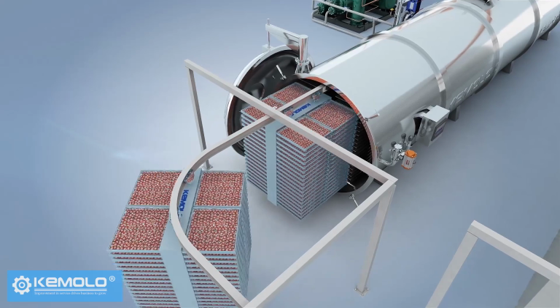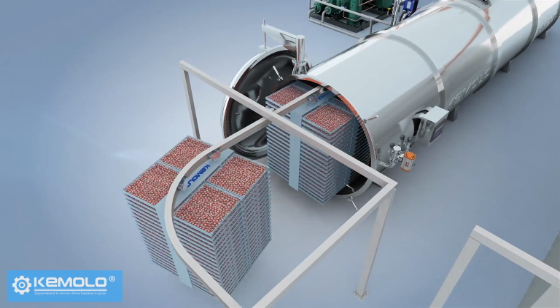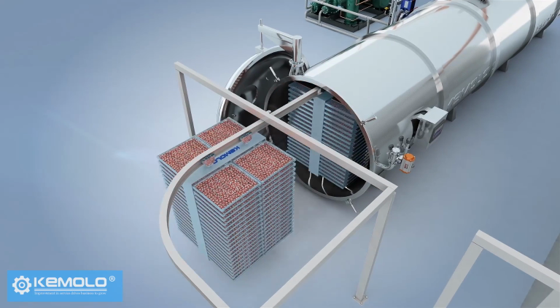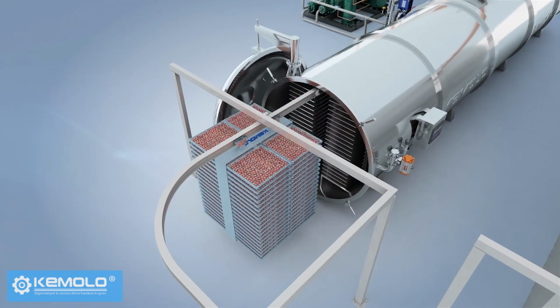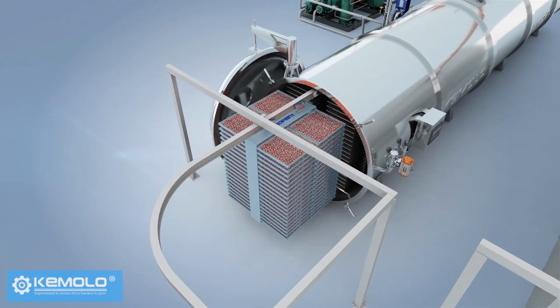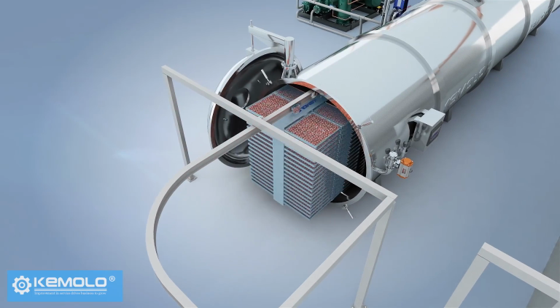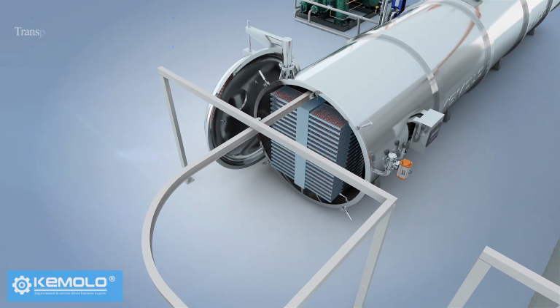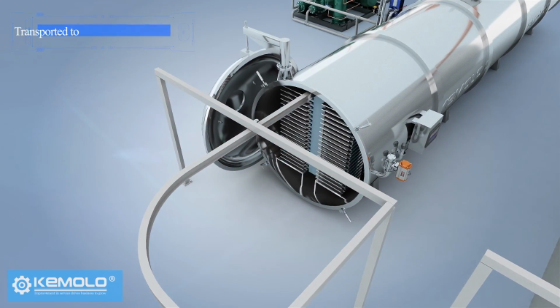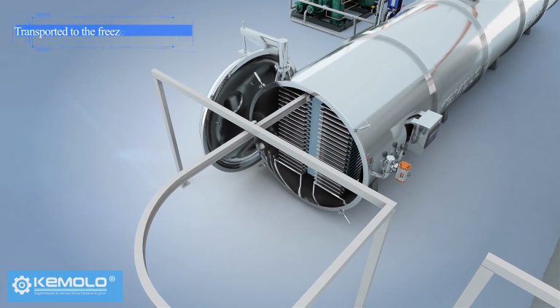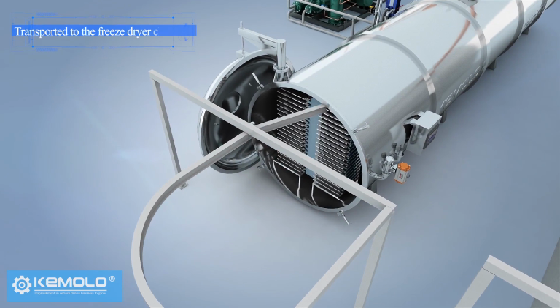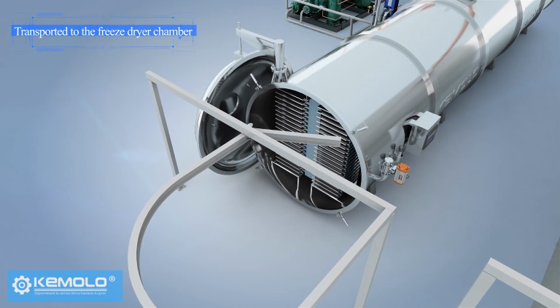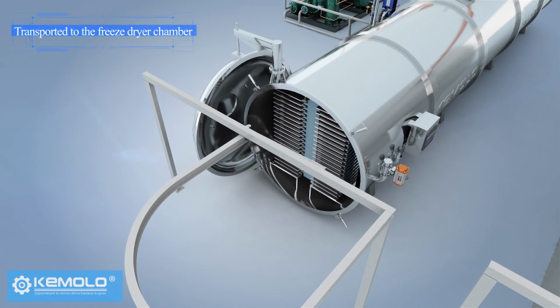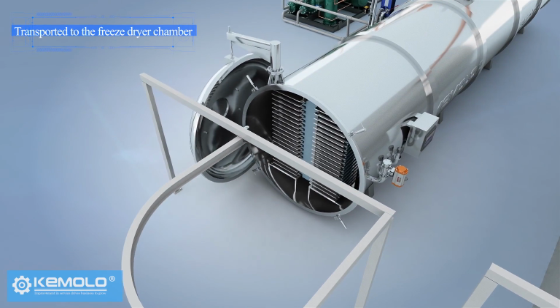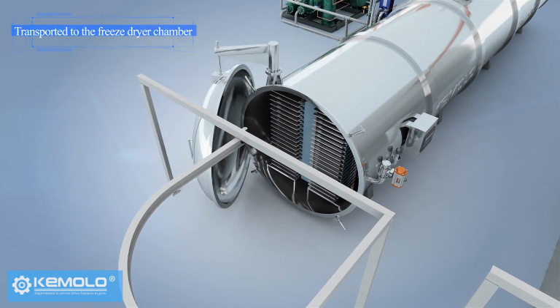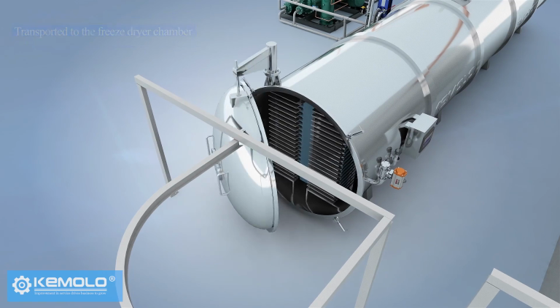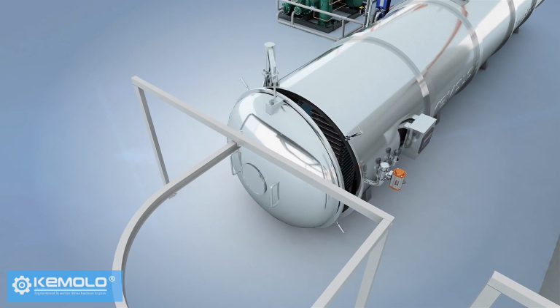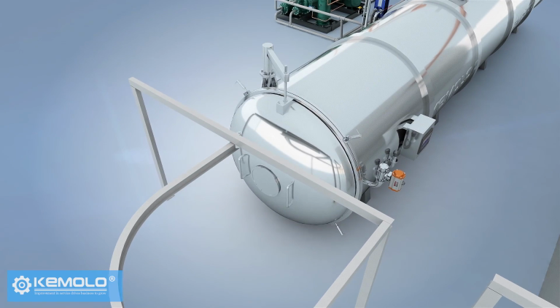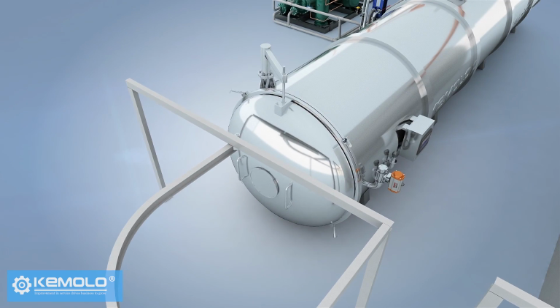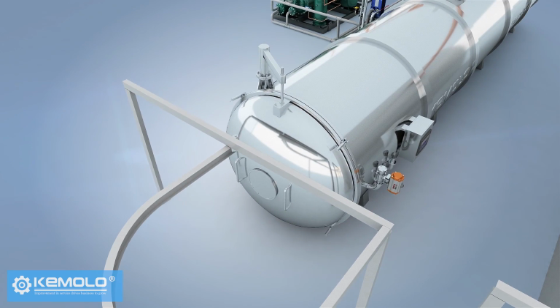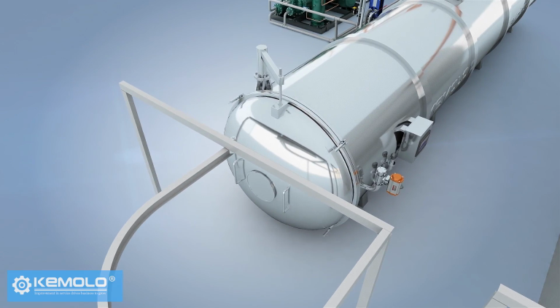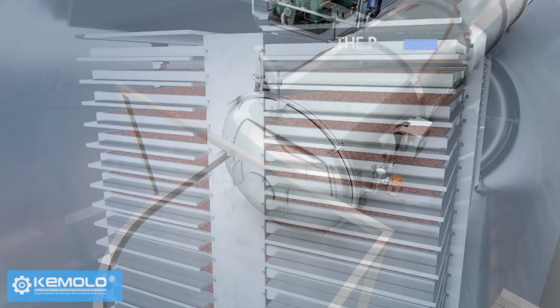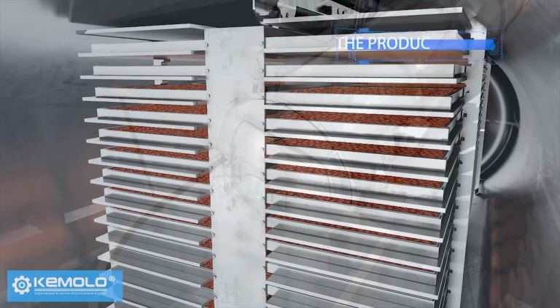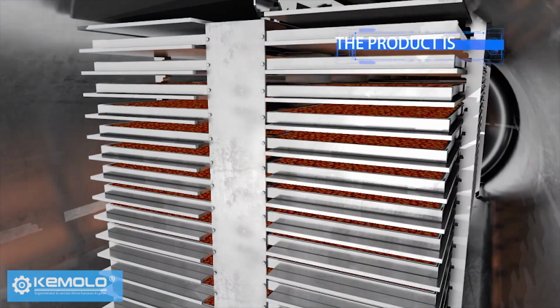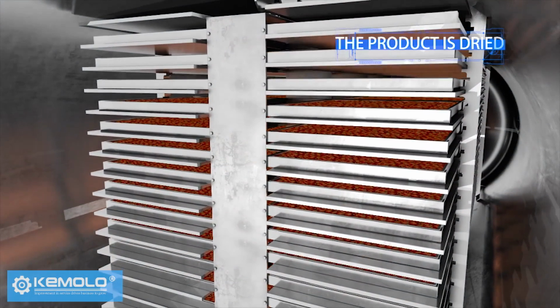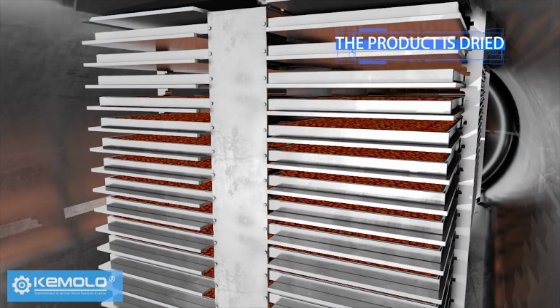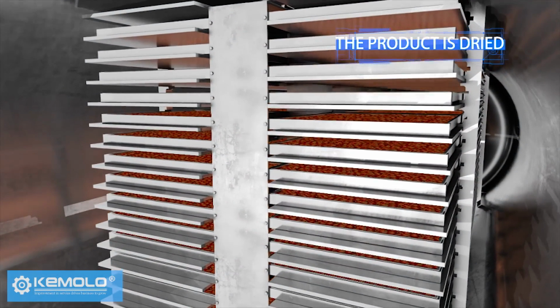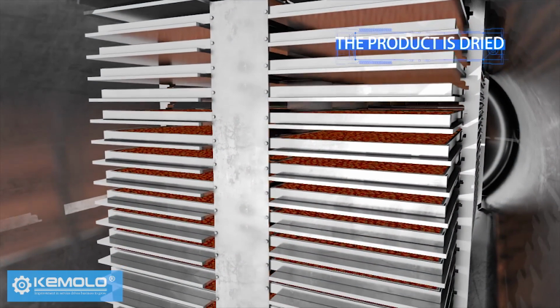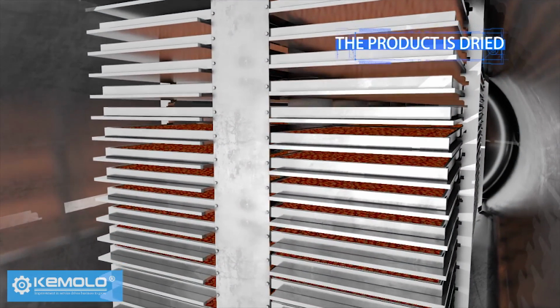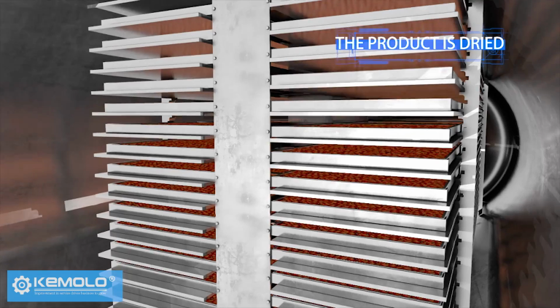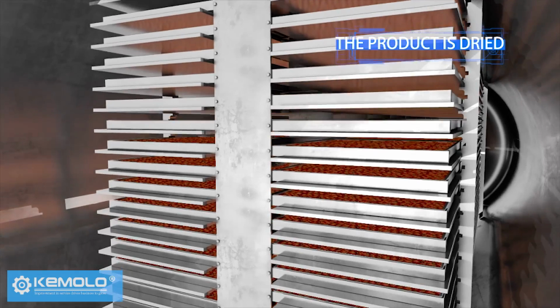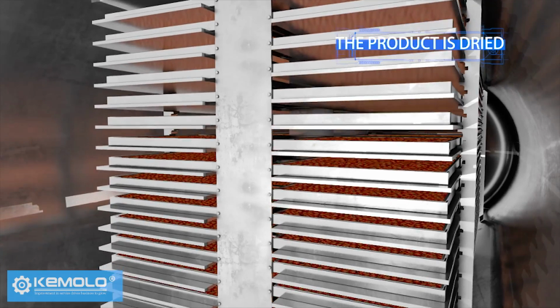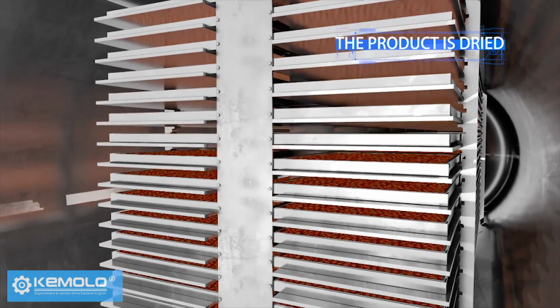The frozen material is then transported to the freeze dryer chamber. The chamber is closed and it is ready to freeze dry. When the material temperature reaches the set temperature, the product is dried.